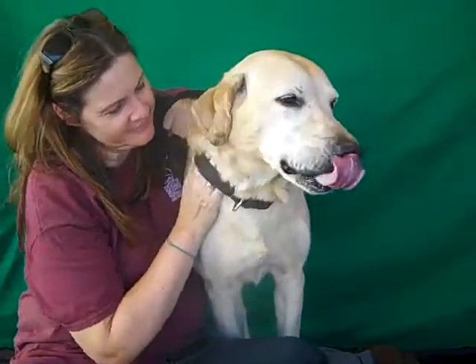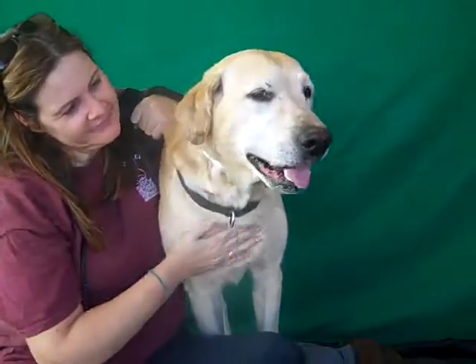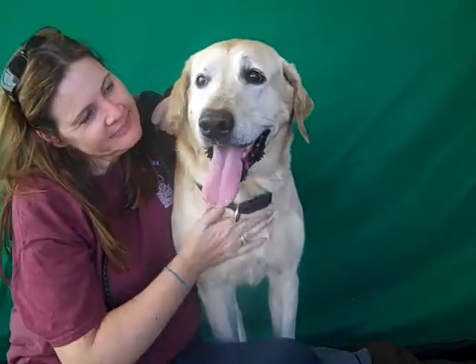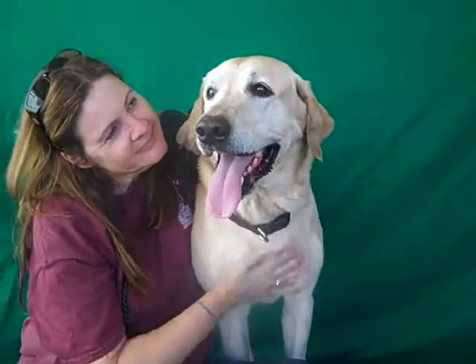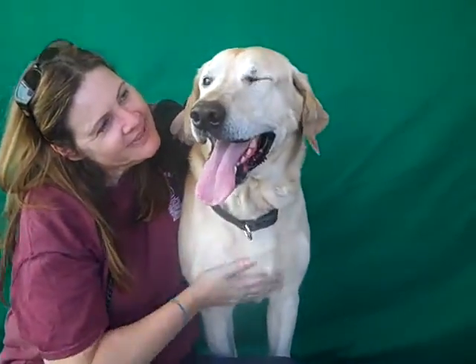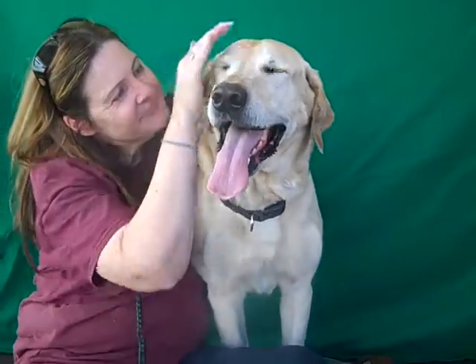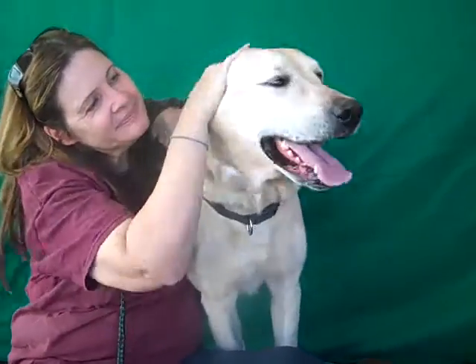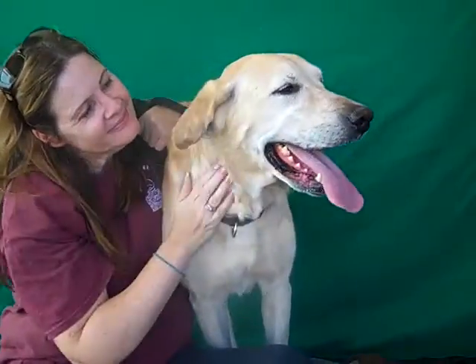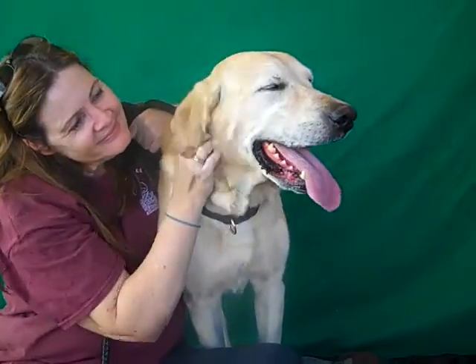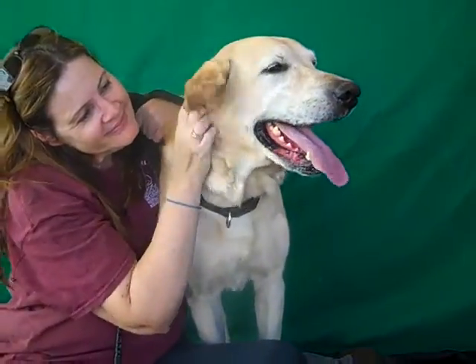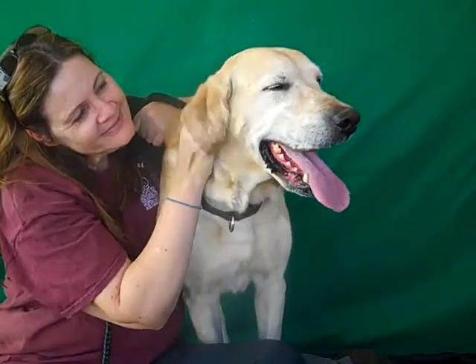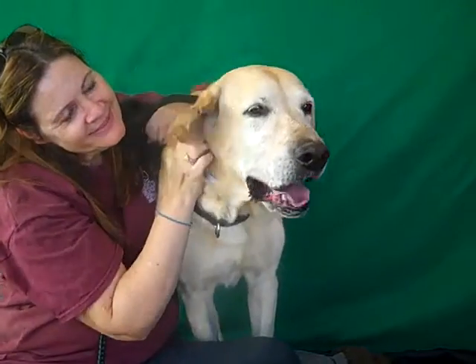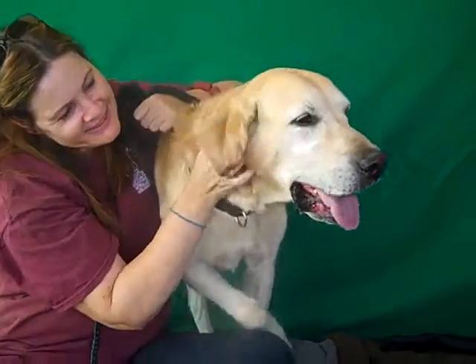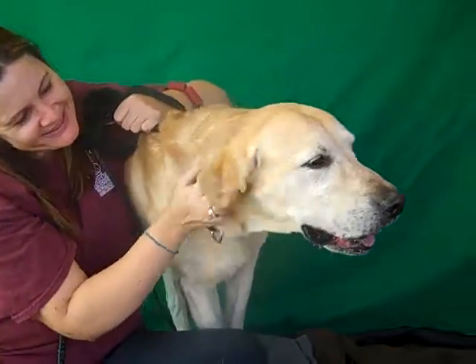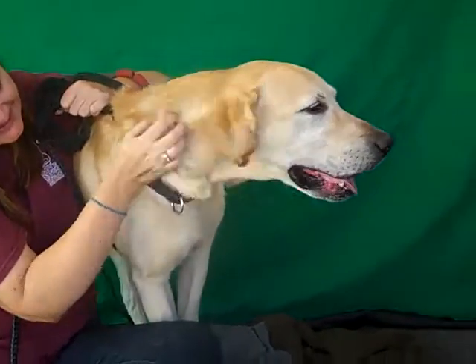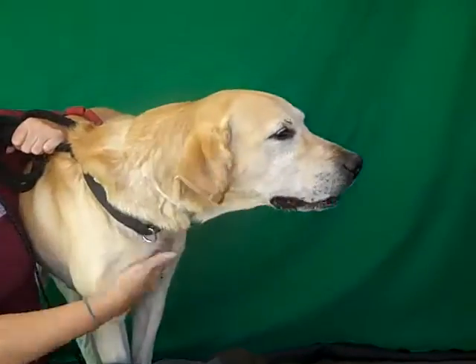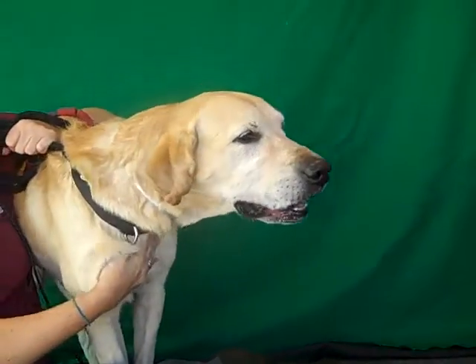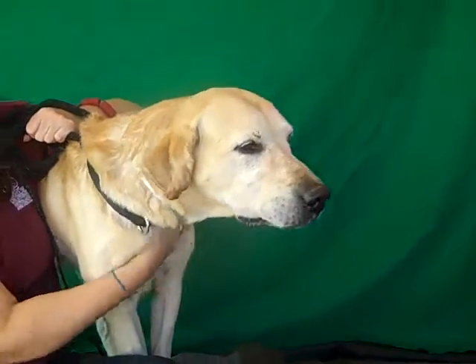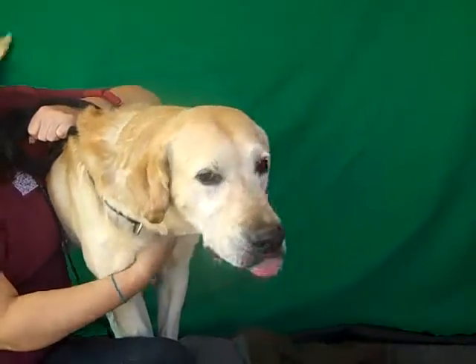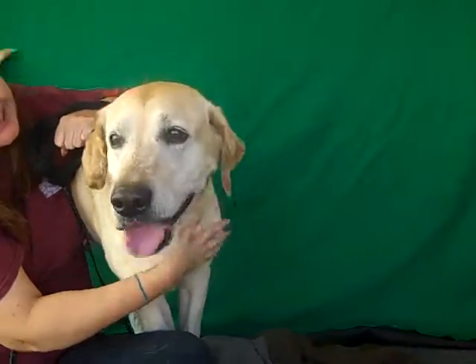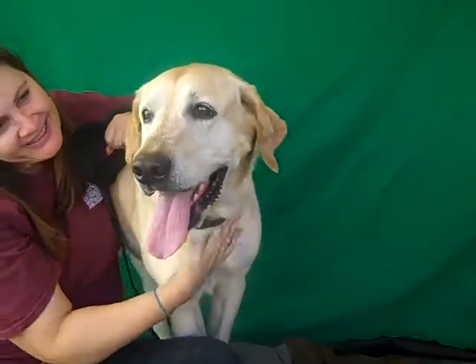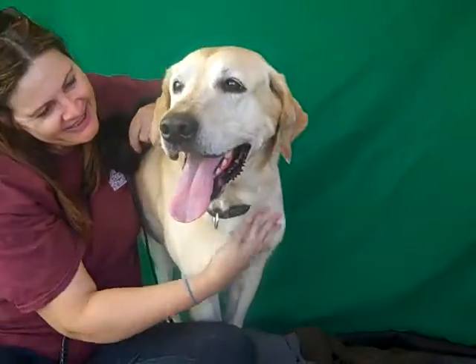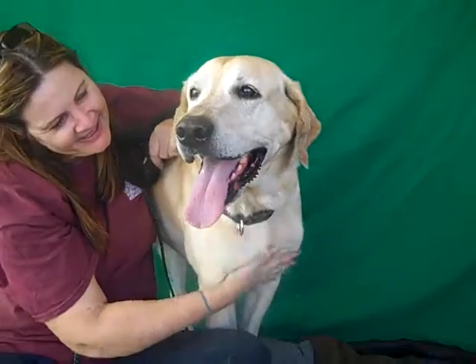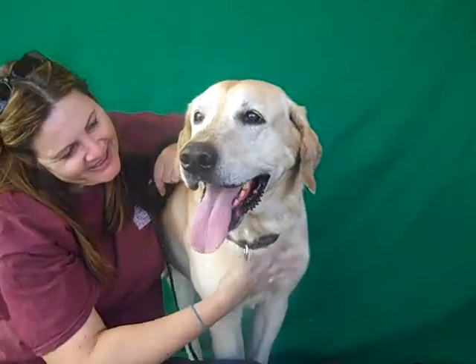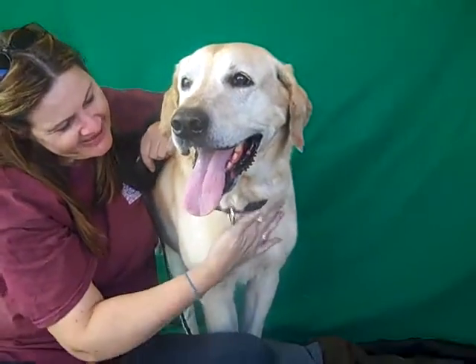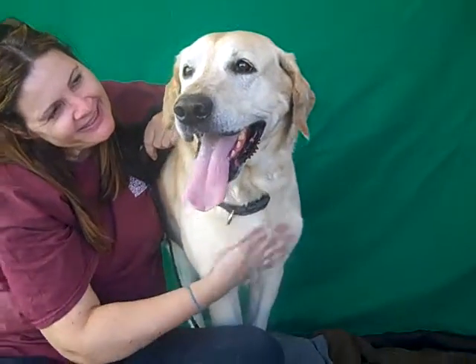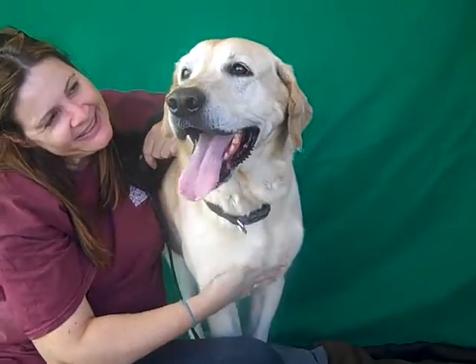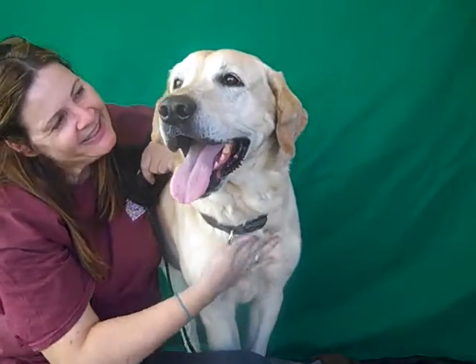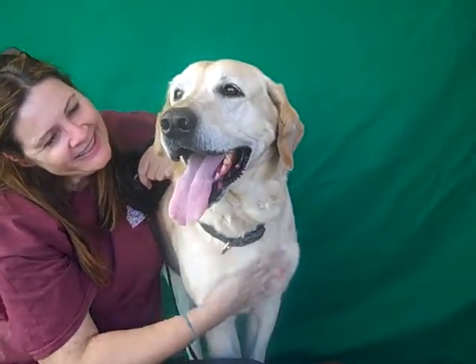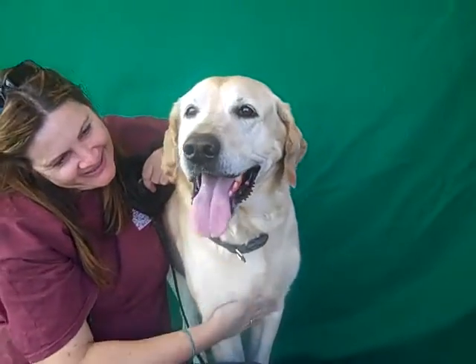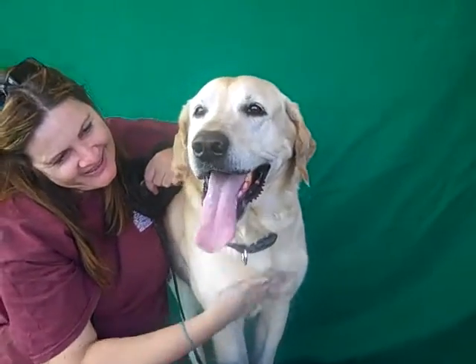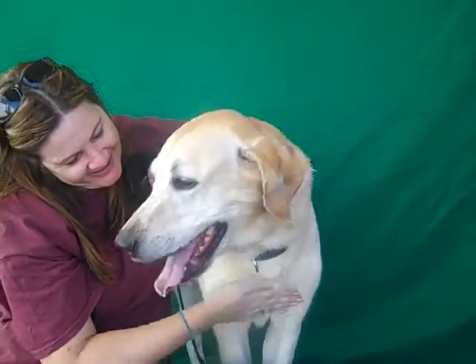Alright, this big yellow guy is my friend Cooper and Cooper's ID number is A4896229. He is, as you can see, a gorgeous Labrador Retriever. He's about 5 years old. He came in as a stray November 11th and he weighs 68 yellow gorgeous pounds.